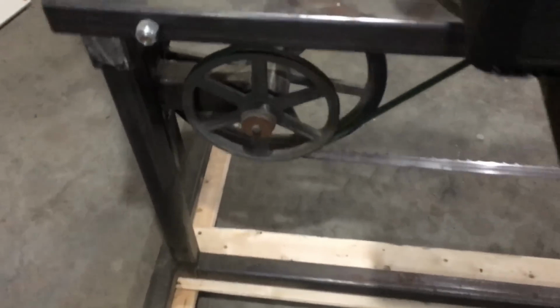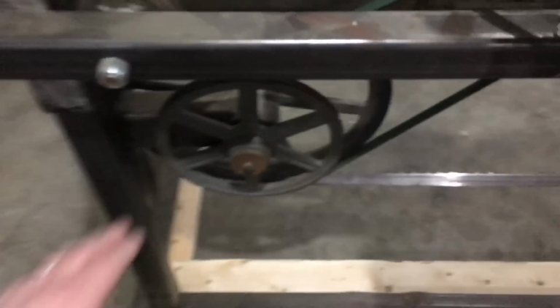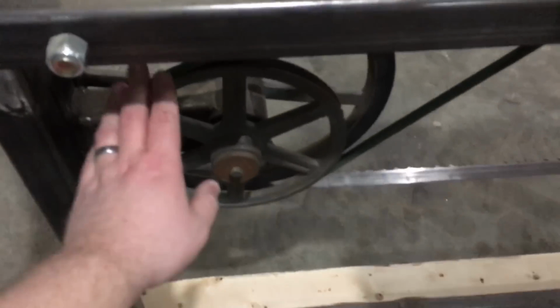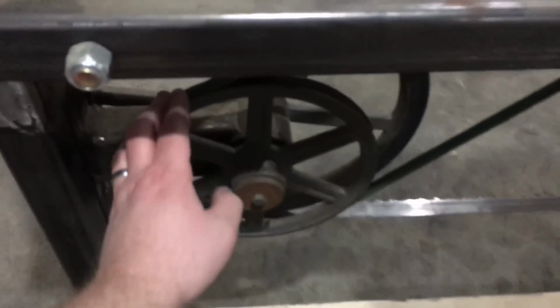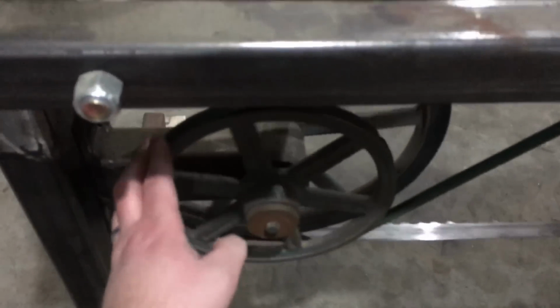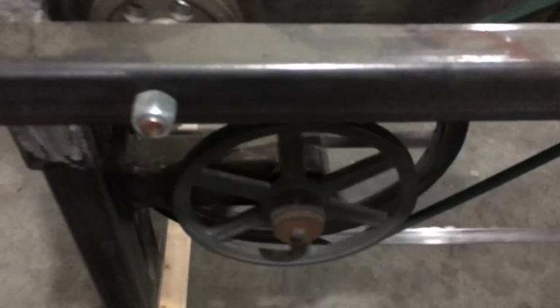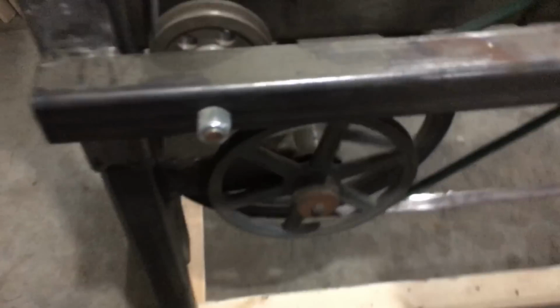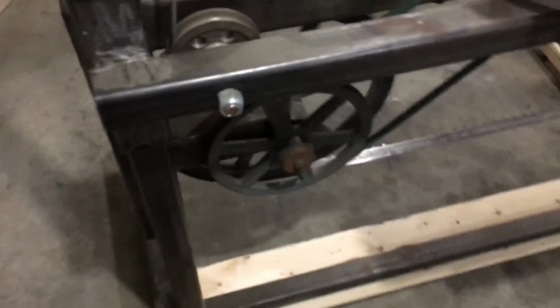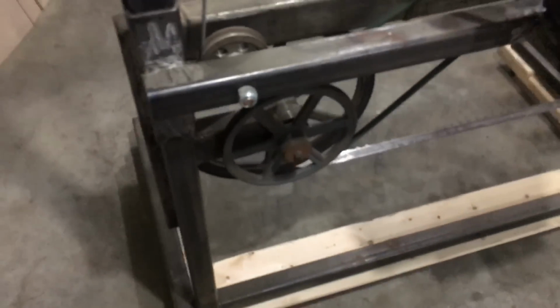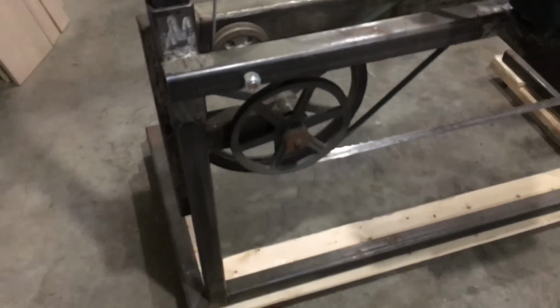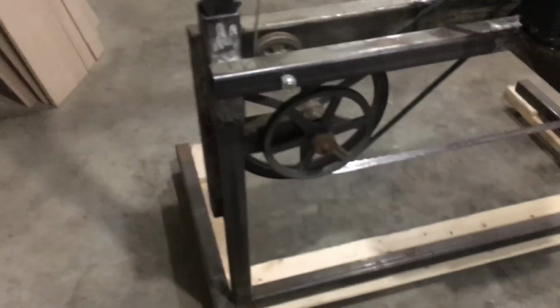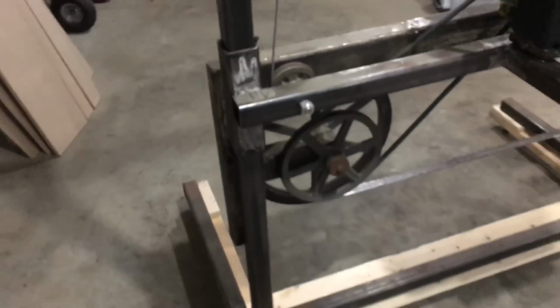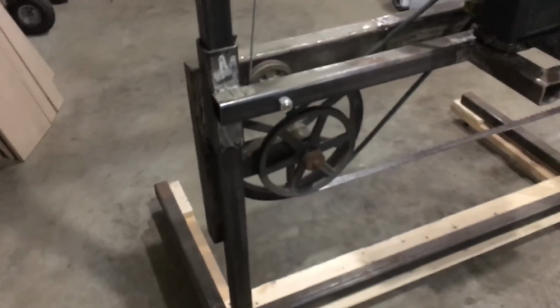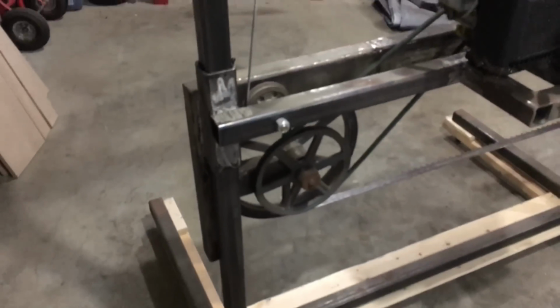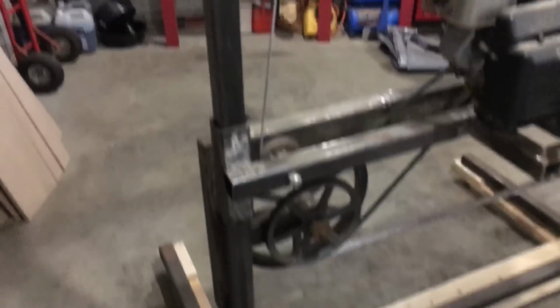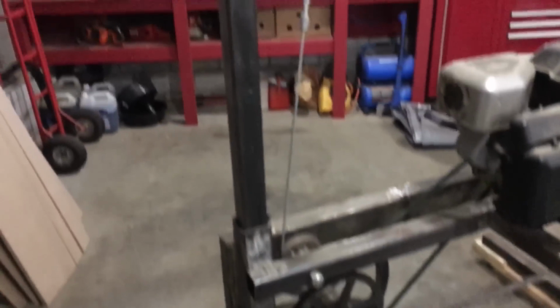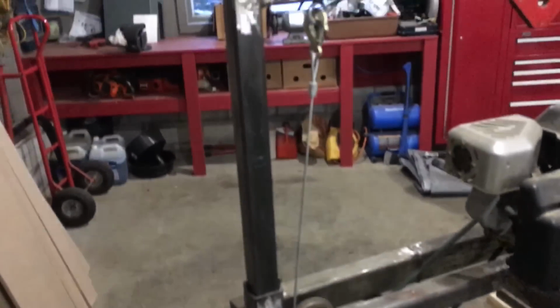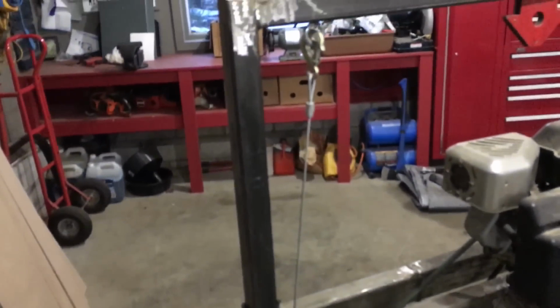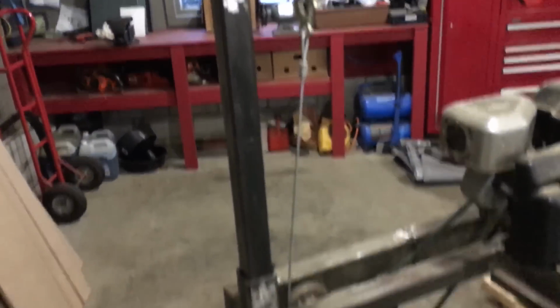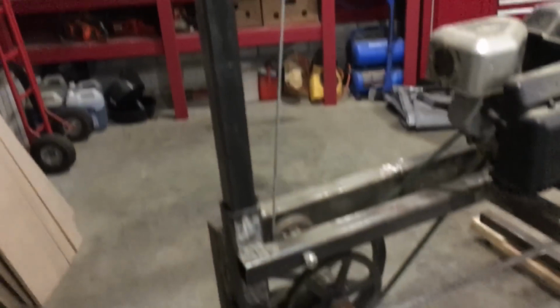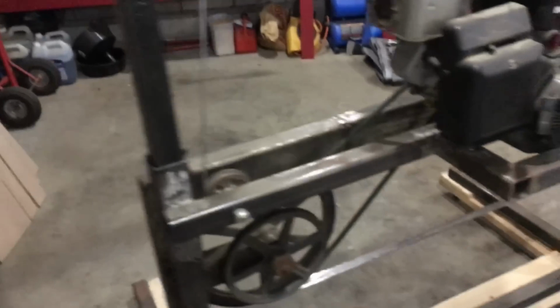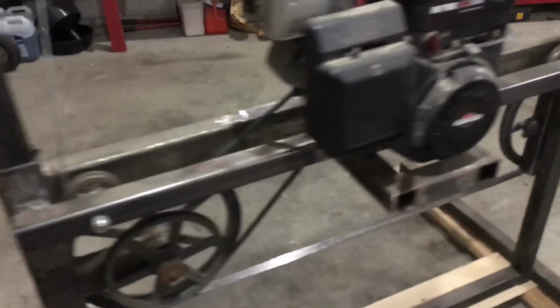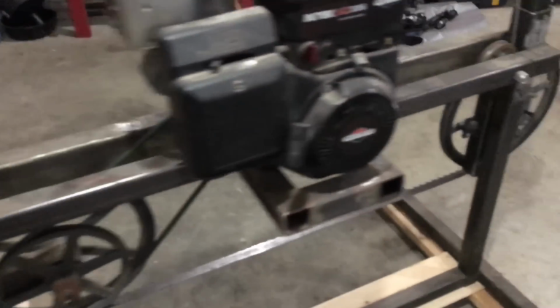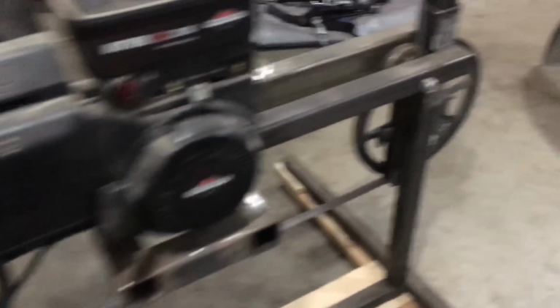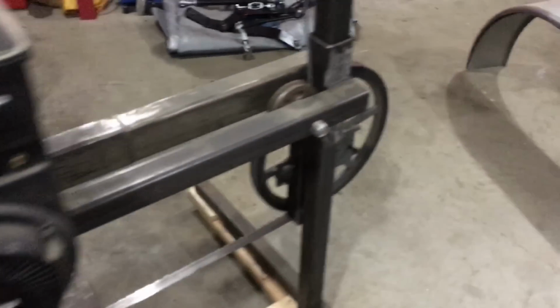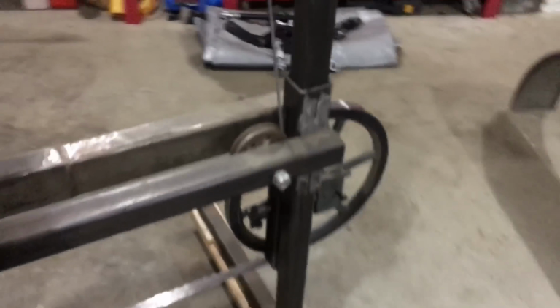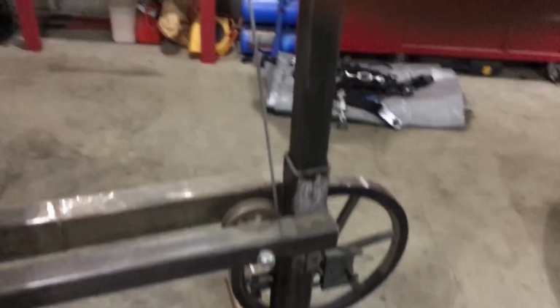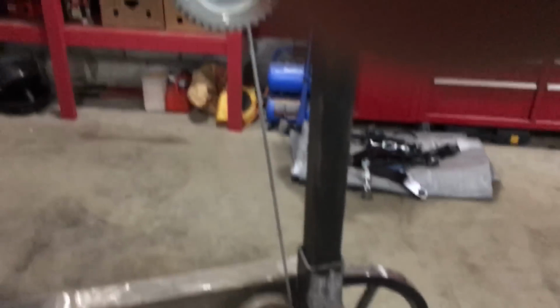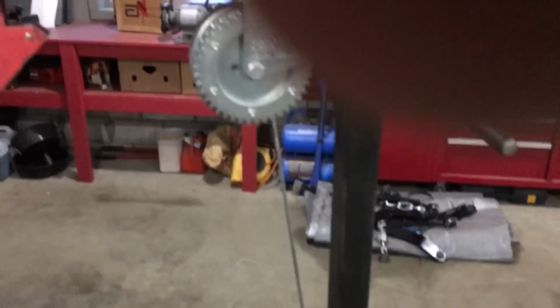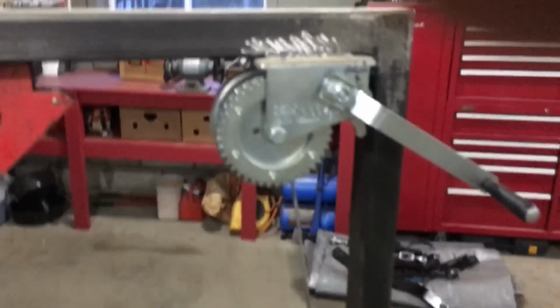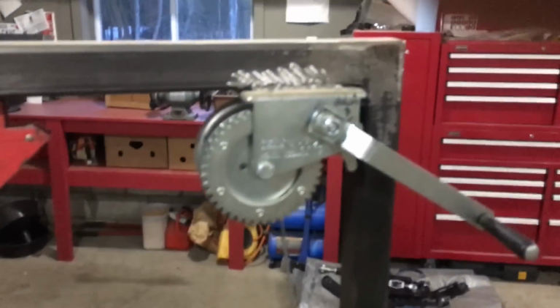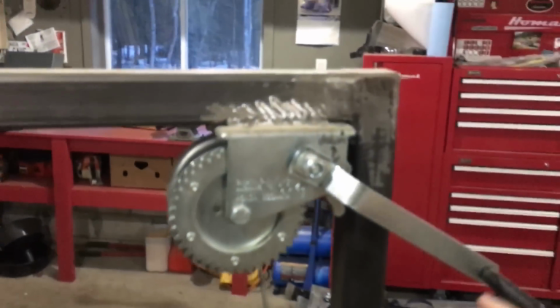Single D groove pulley up here — you can see how the cables are routed up through — and over here's my crank handle.